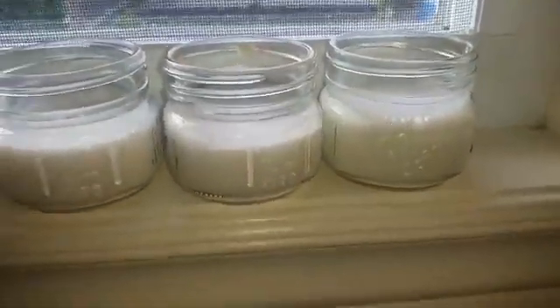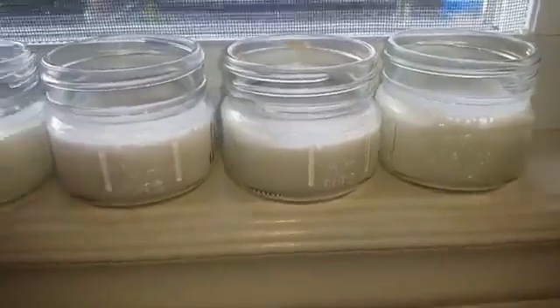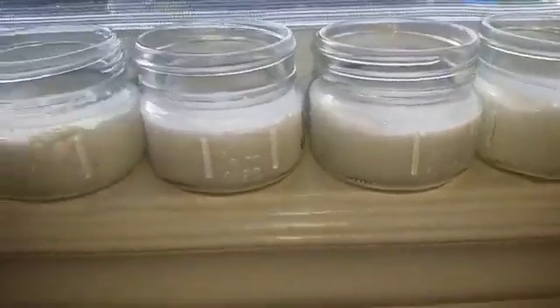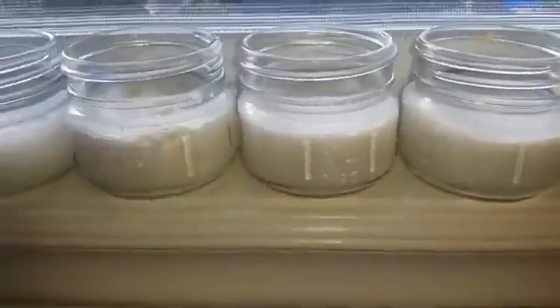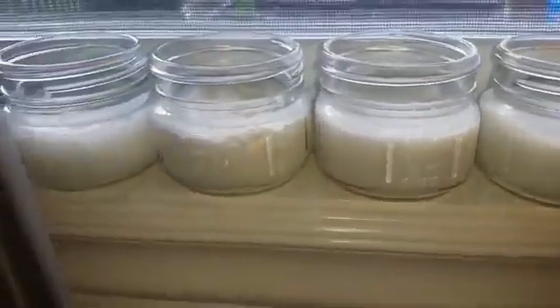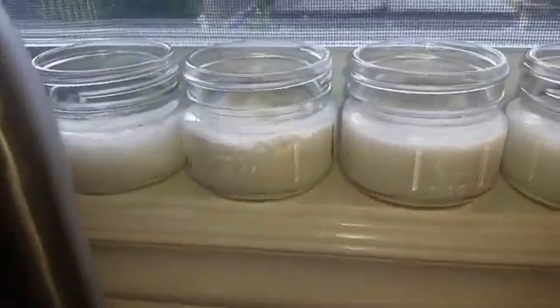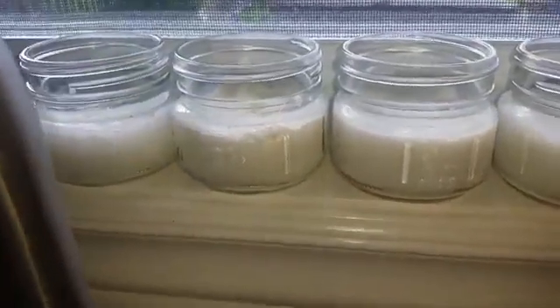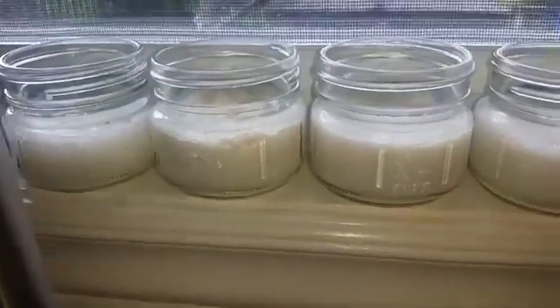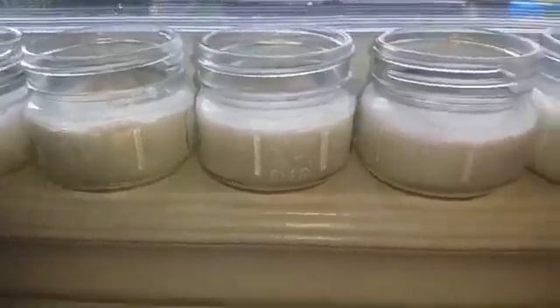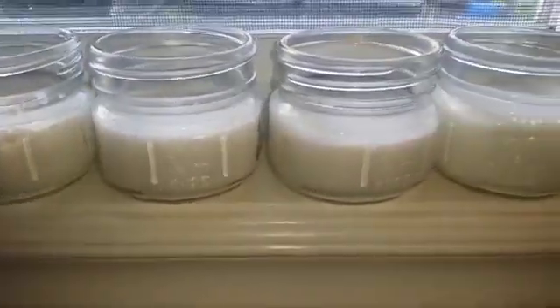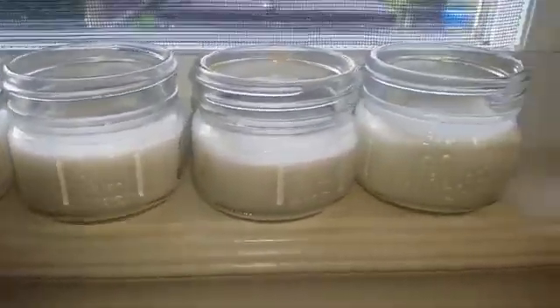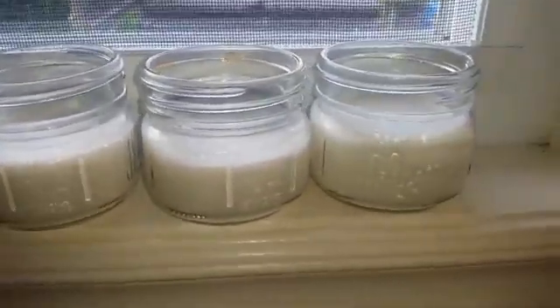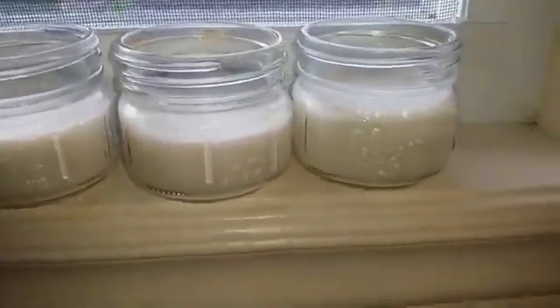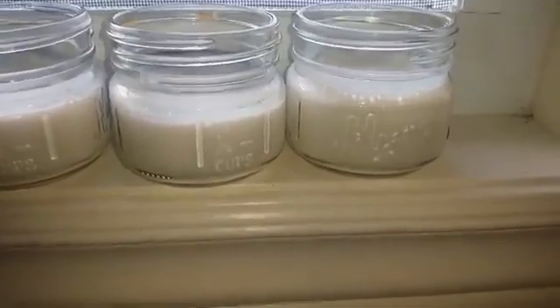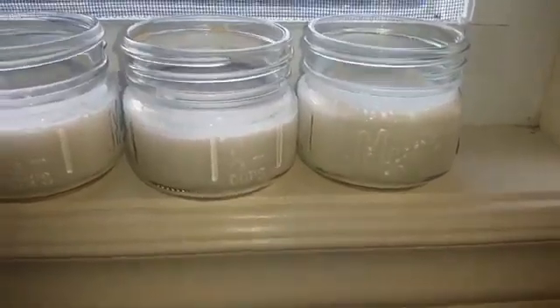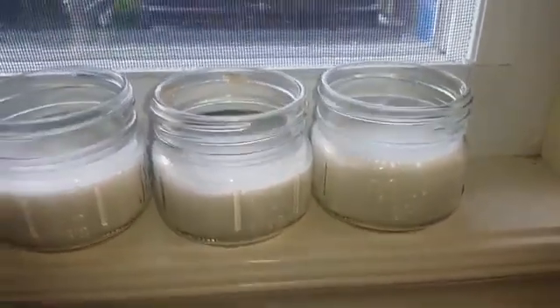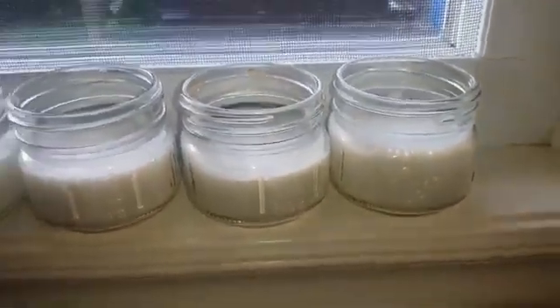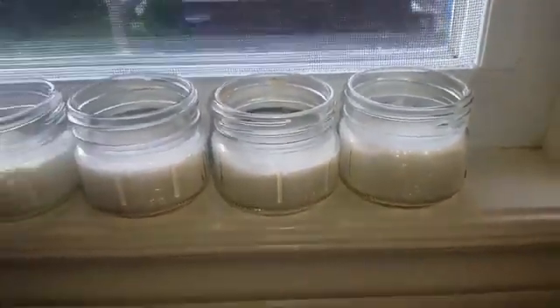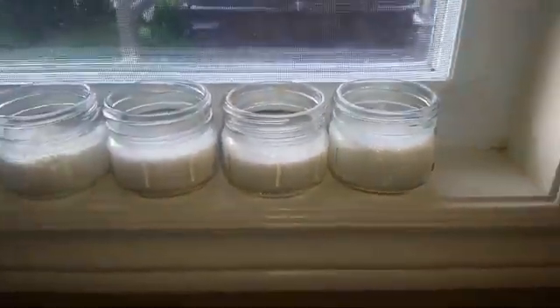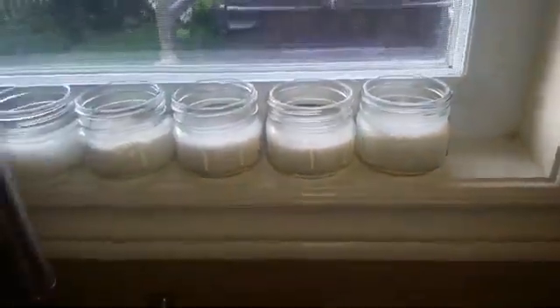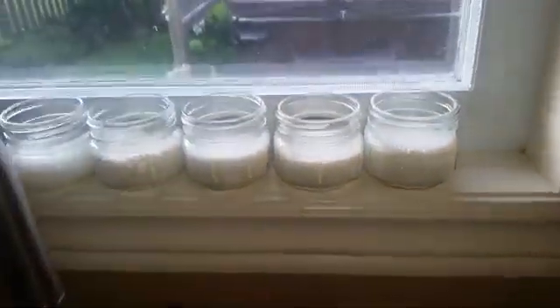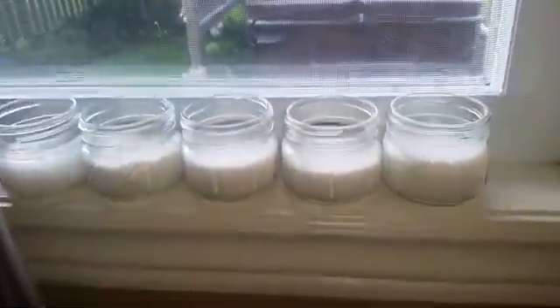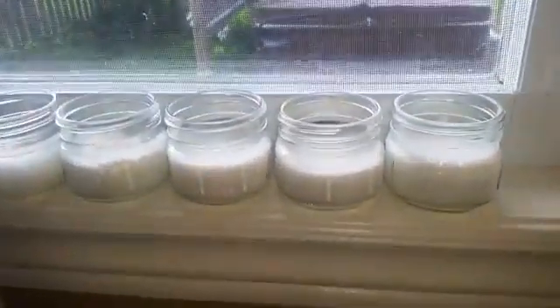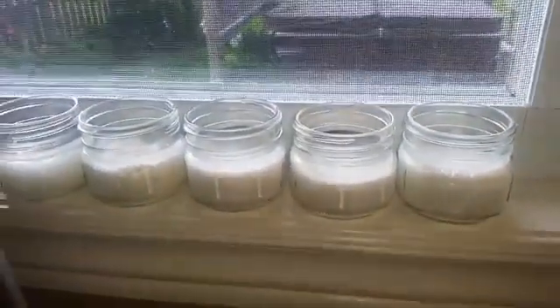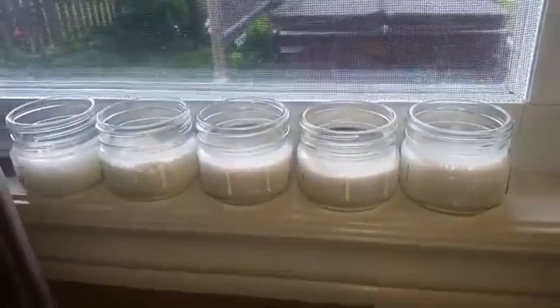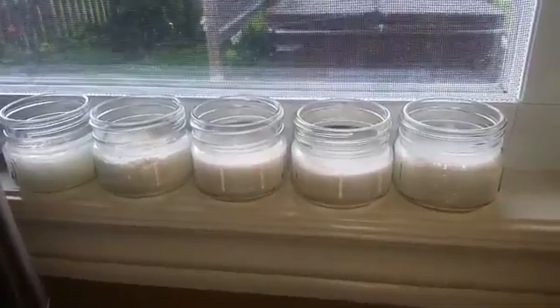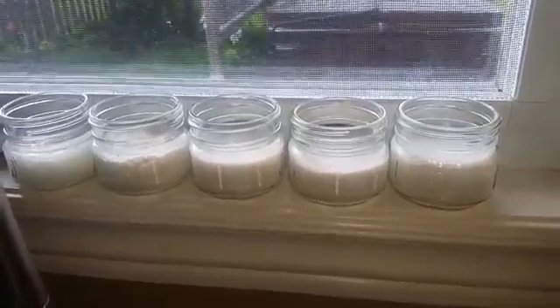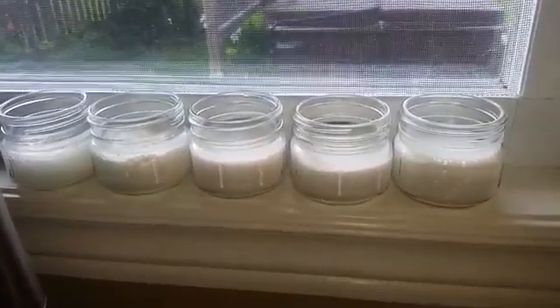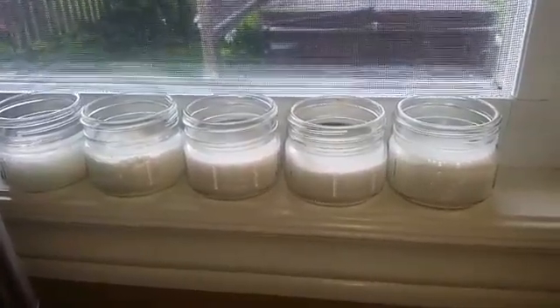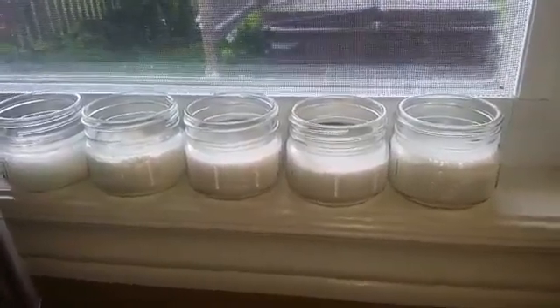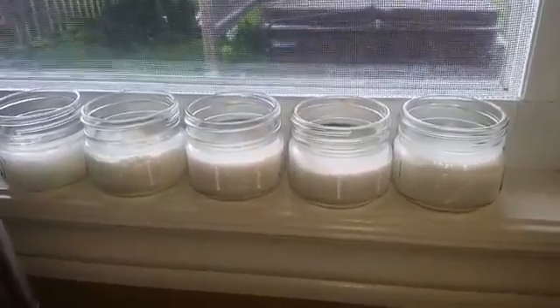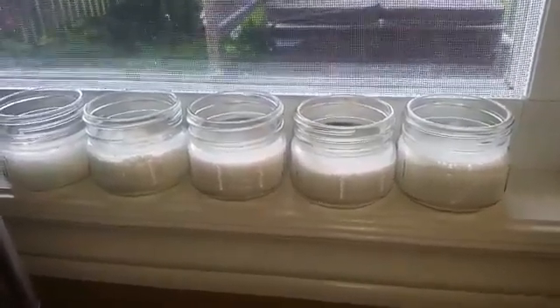I'm going to try to replicate this experiment and keep my colloidal silver clear from now on, rather than yellow.